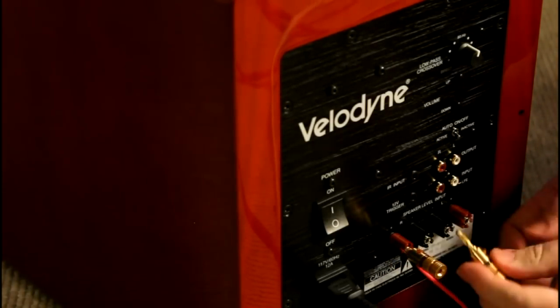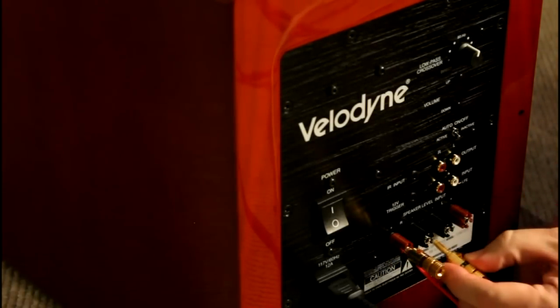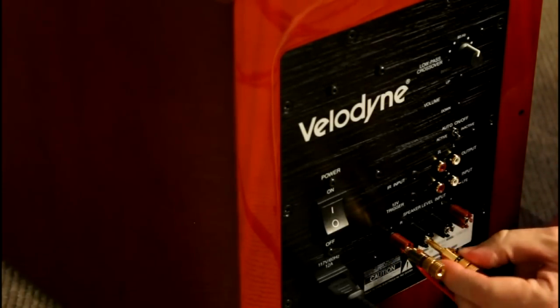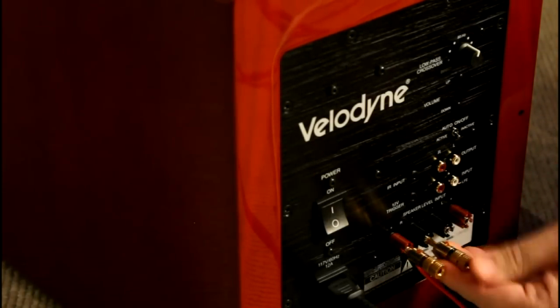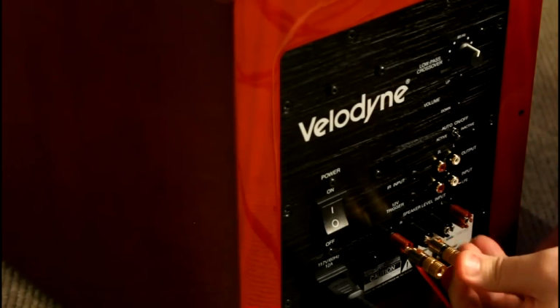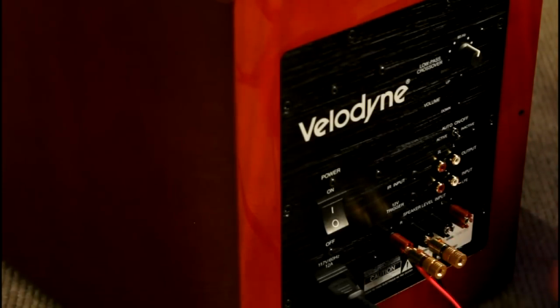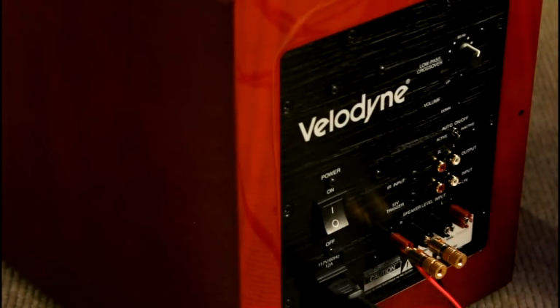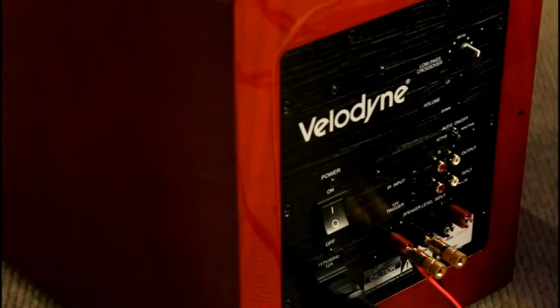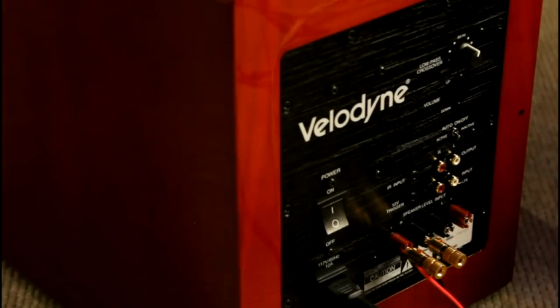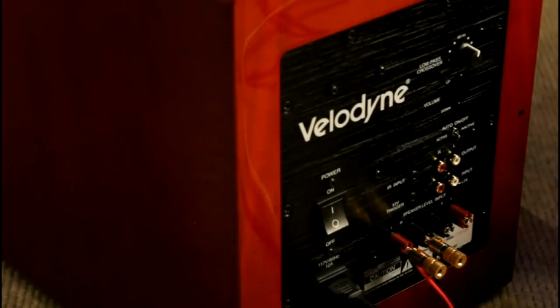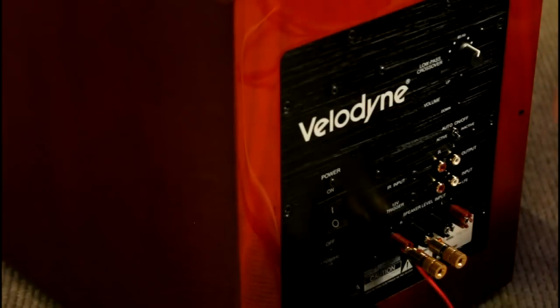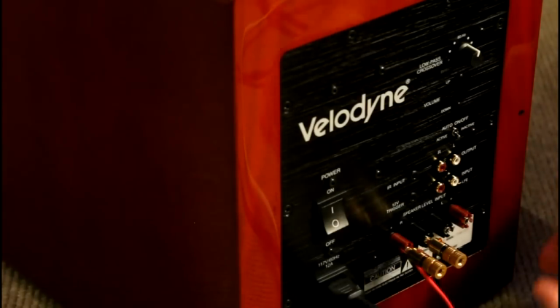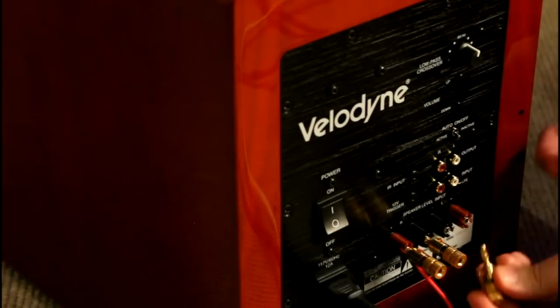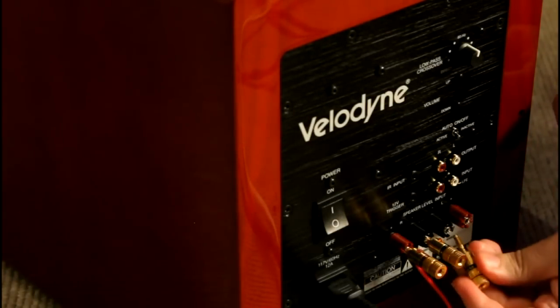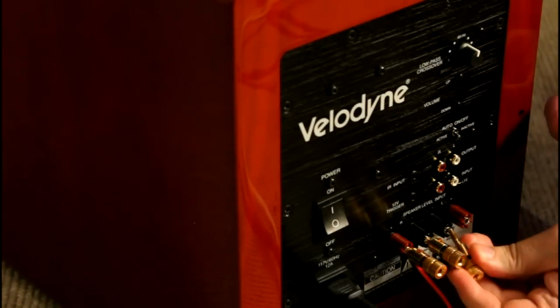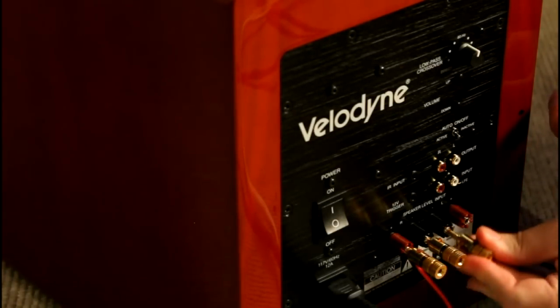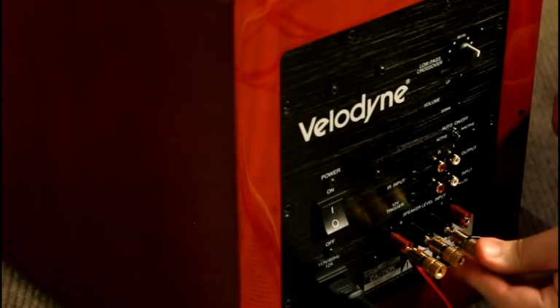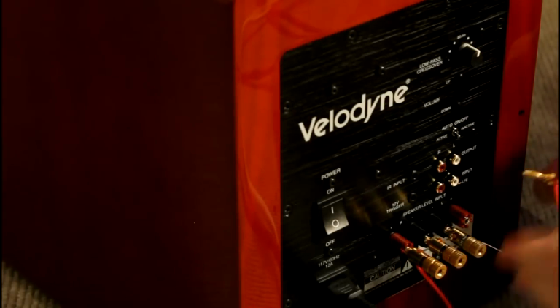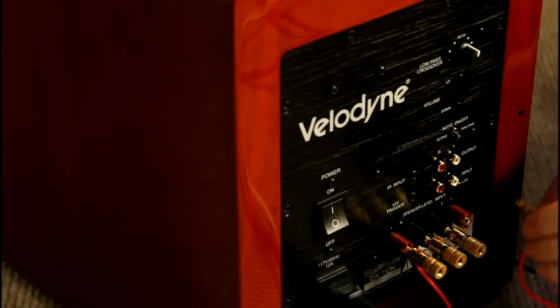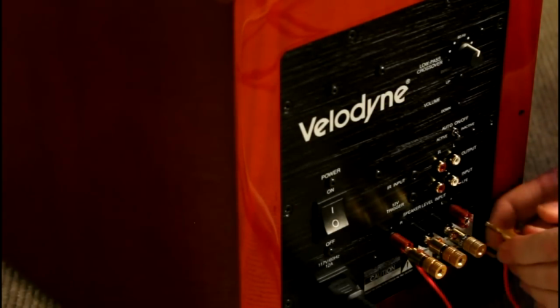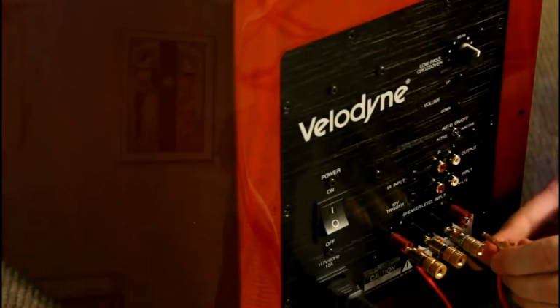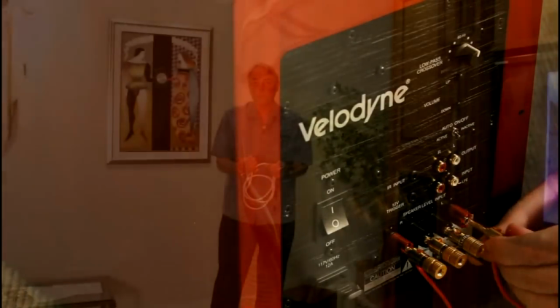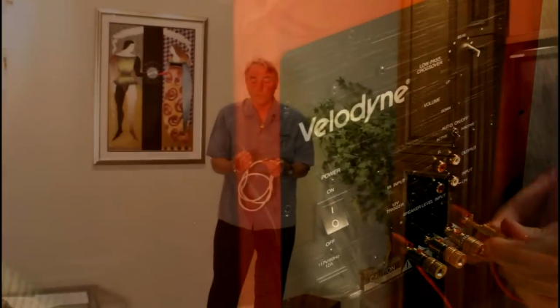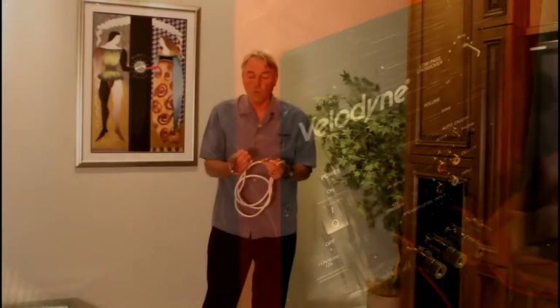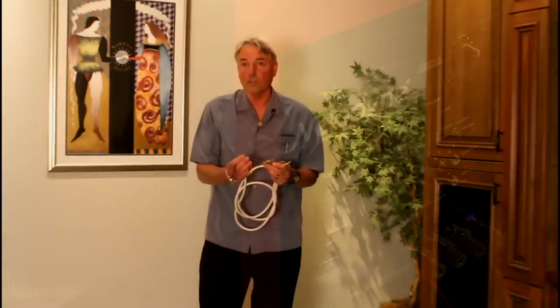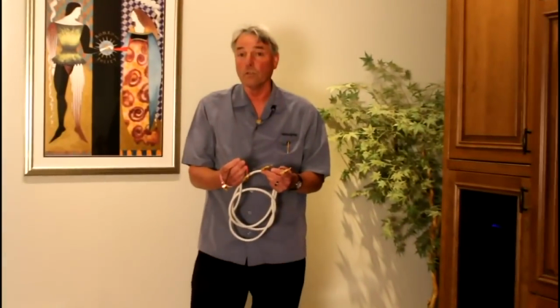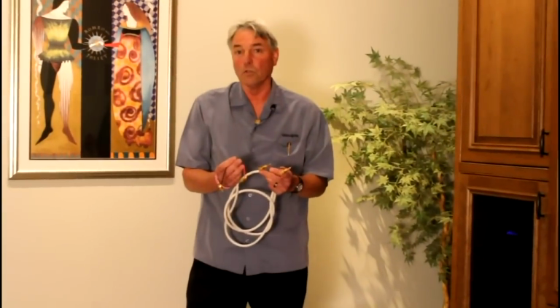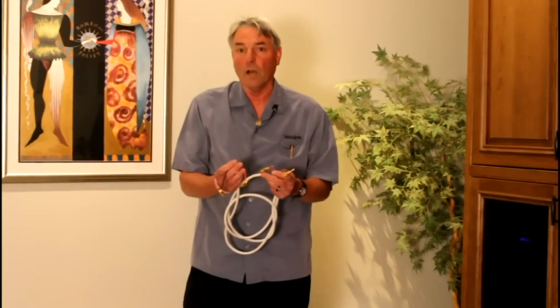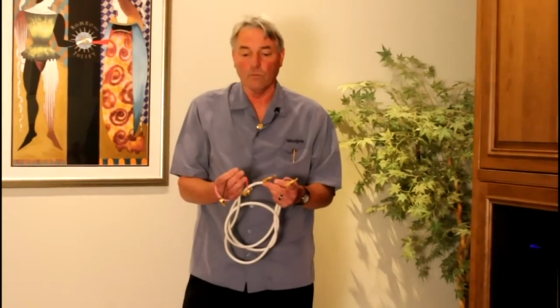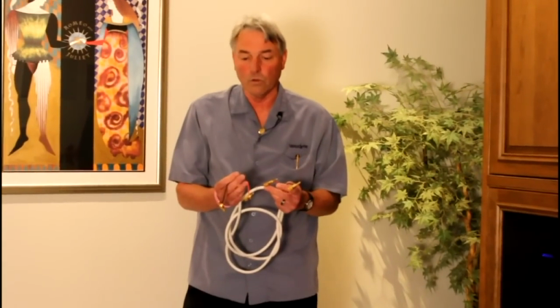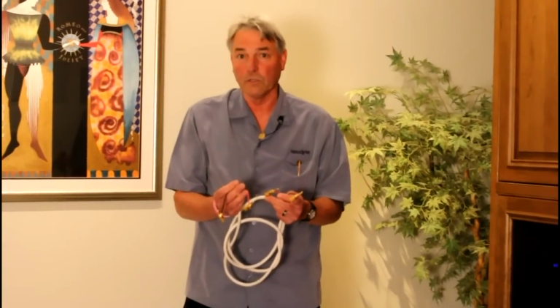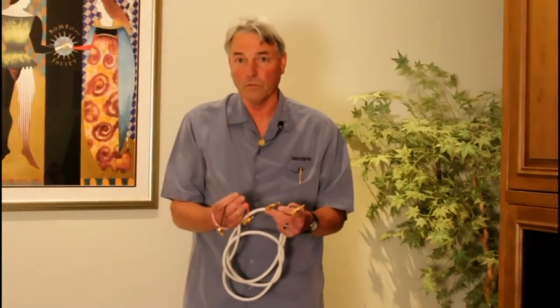This is 14.2 gauge speaker wire with some binding posts on either end for secure connections — a secondary way of connecting. Generally speaking, you would connect the left channel to the left side of the subwoofer and the right channel to the right side of the subwoofer, so you would actually use two high-level or speaker cables.